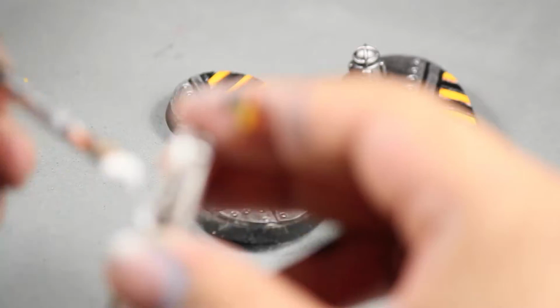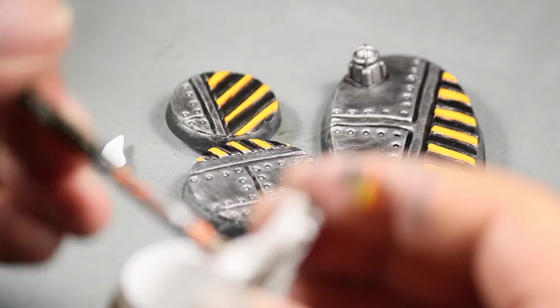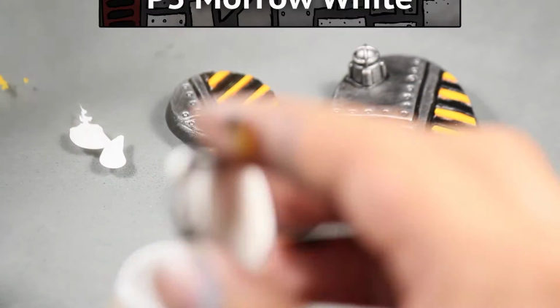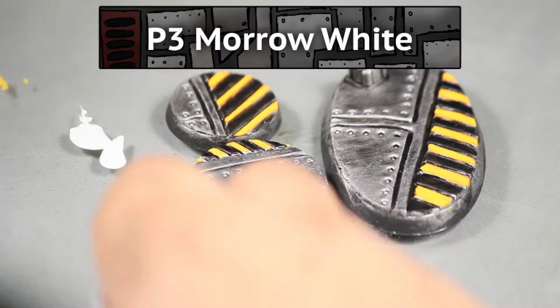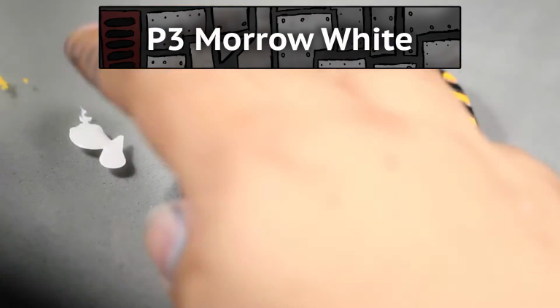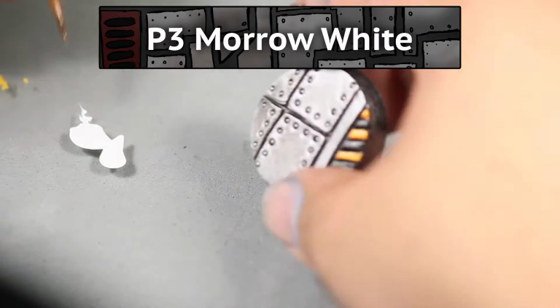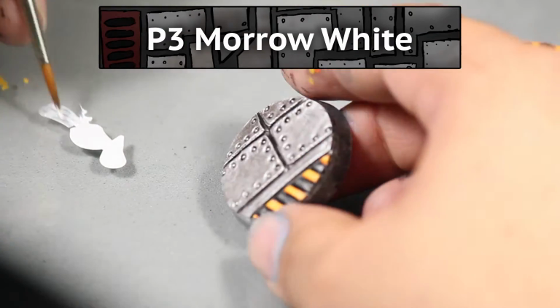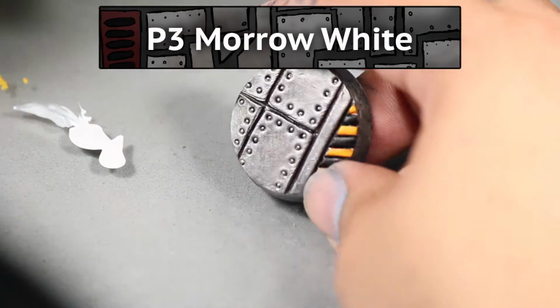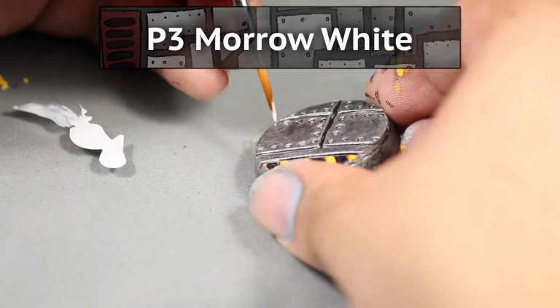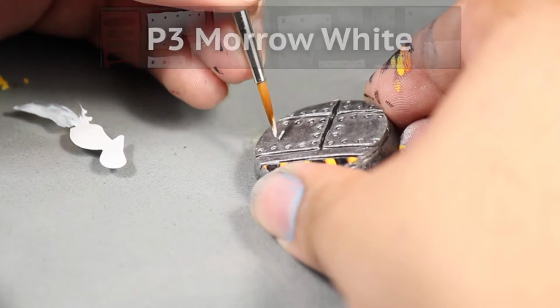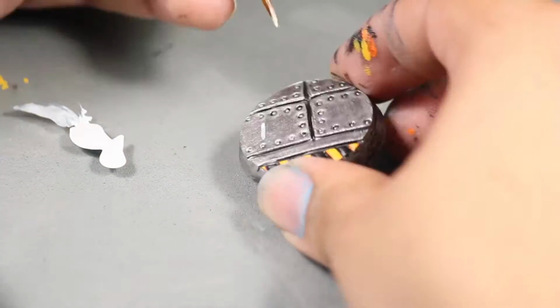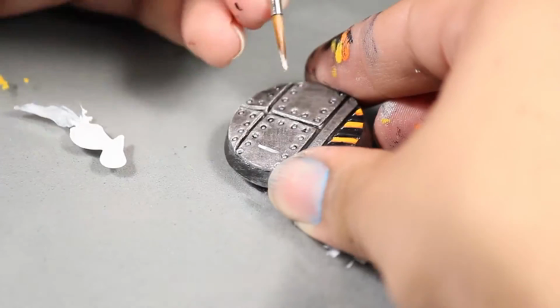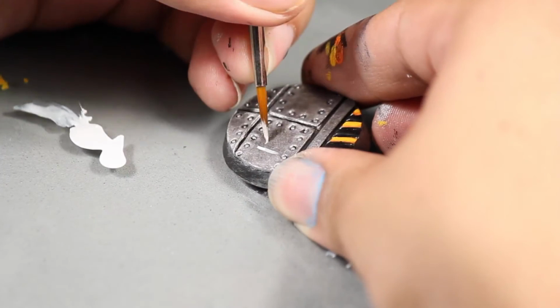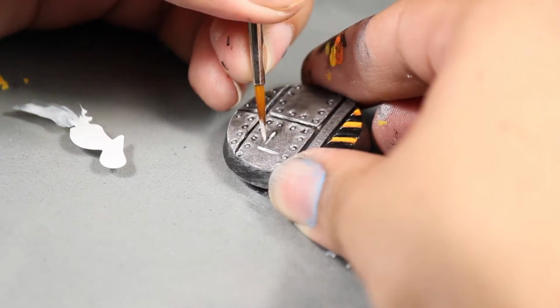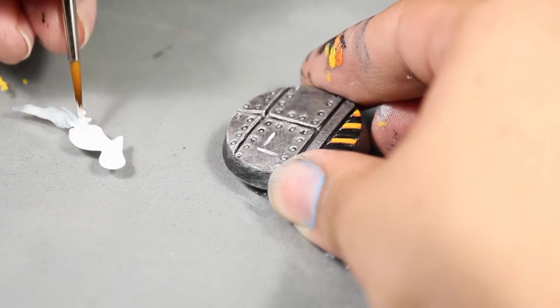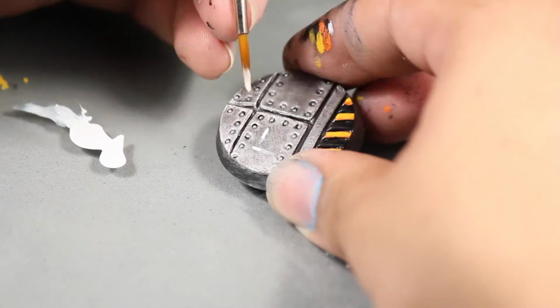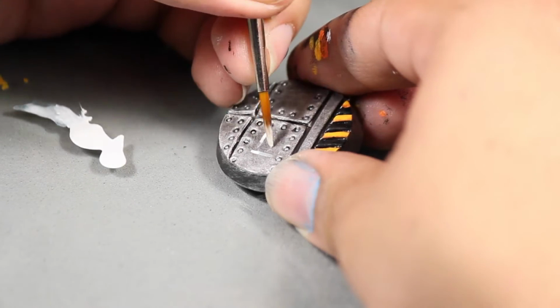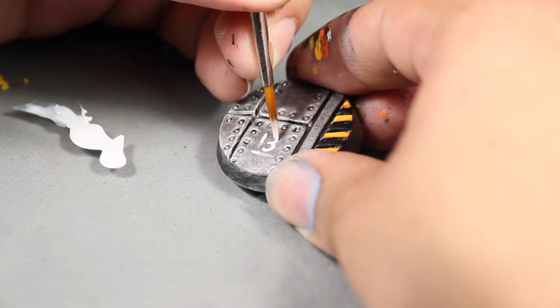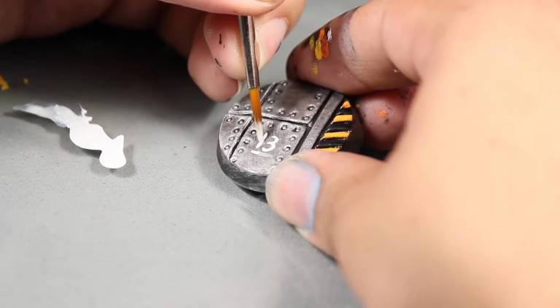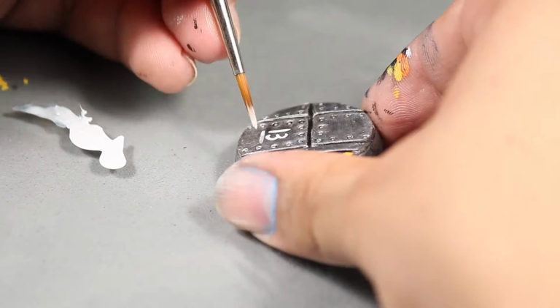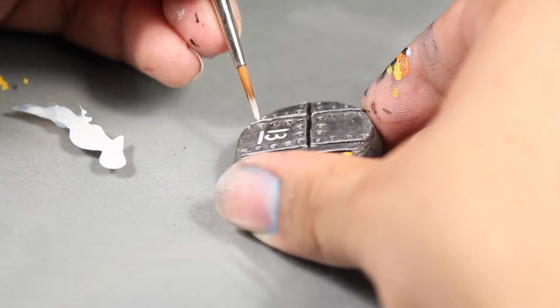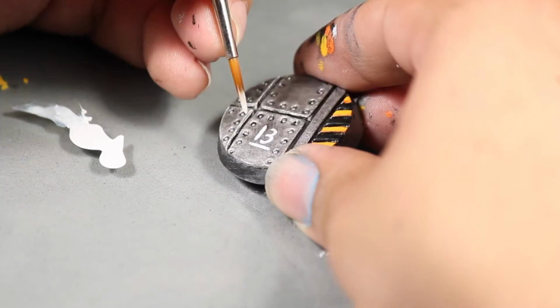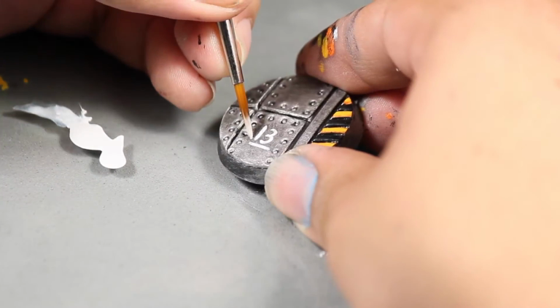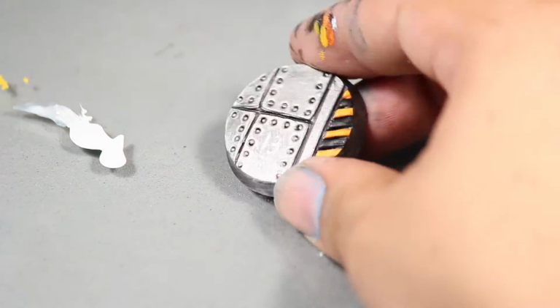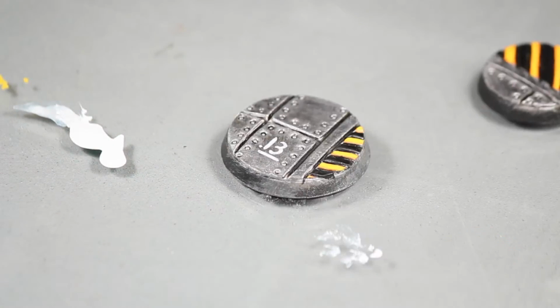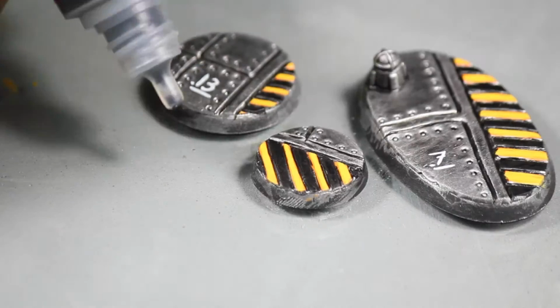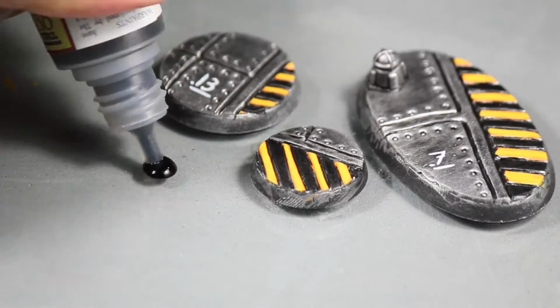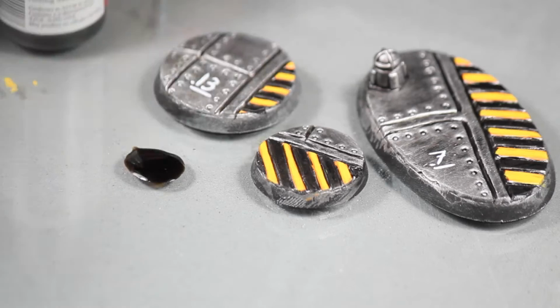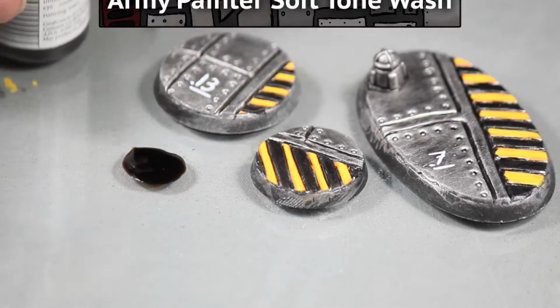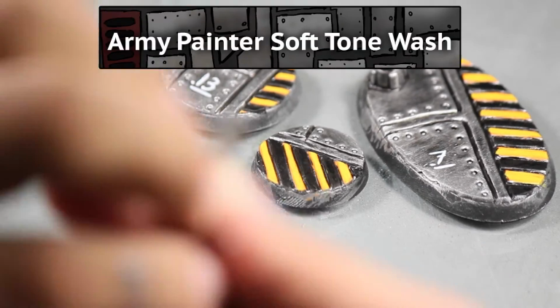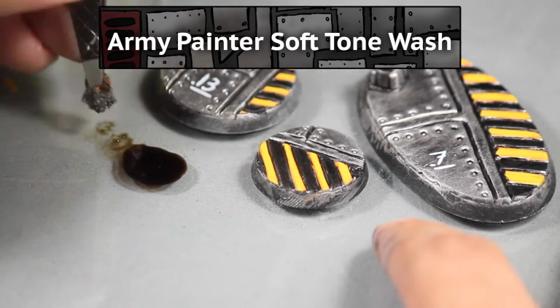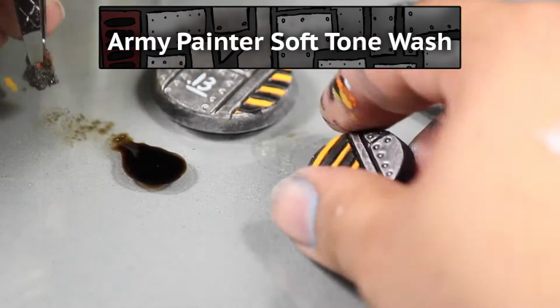Next I broke out some white paint and I free-handed some letters and numbers onto the flat panels, as if they were markings on the ground for the workers to read.